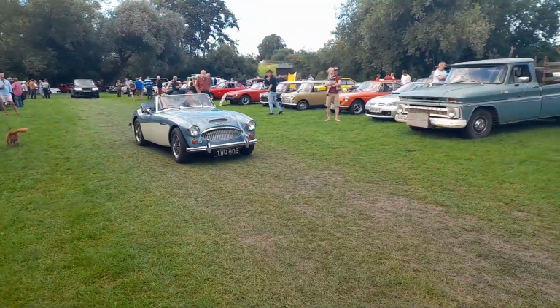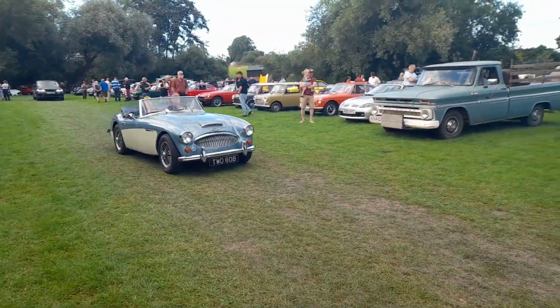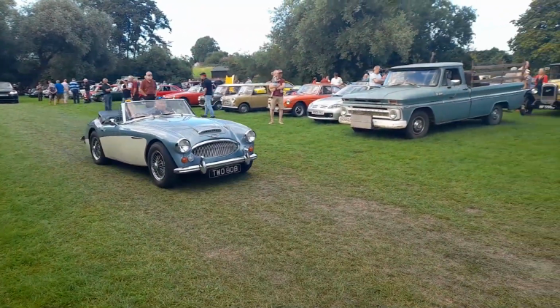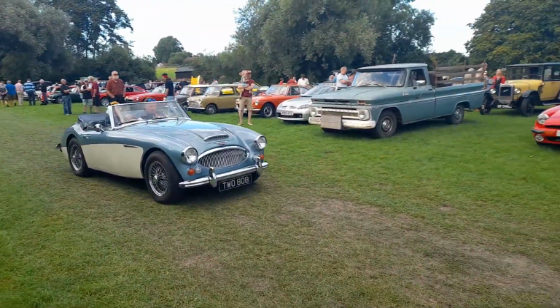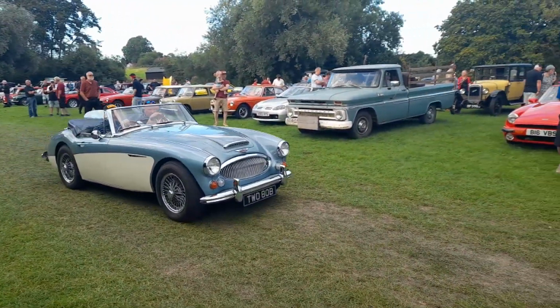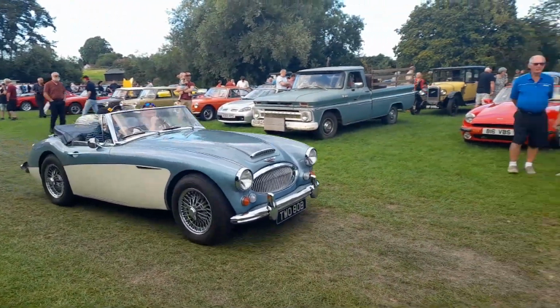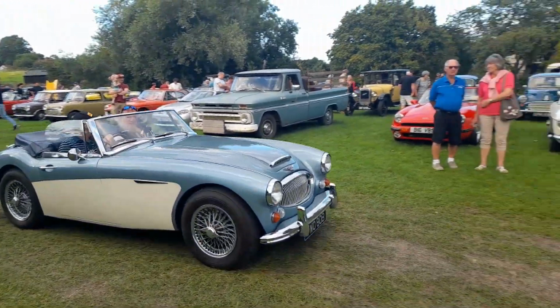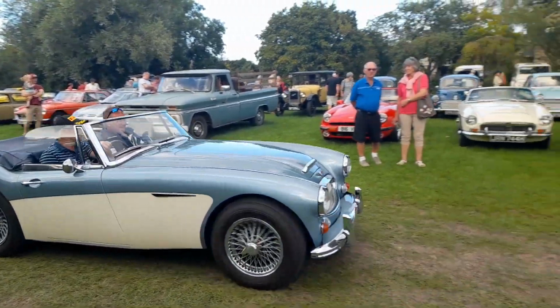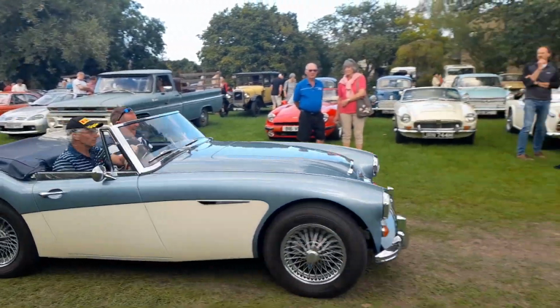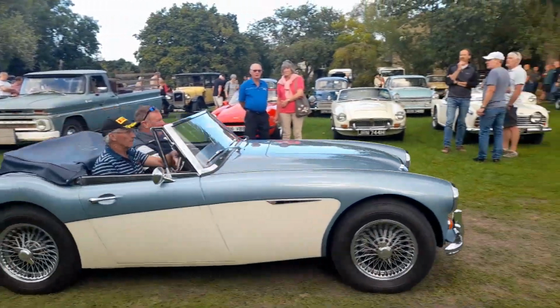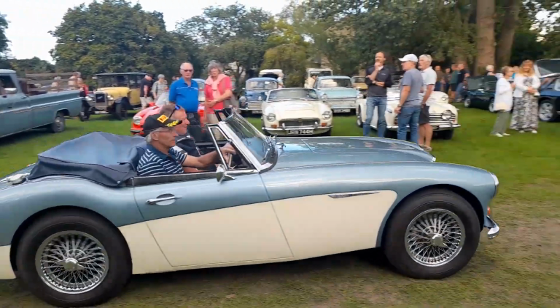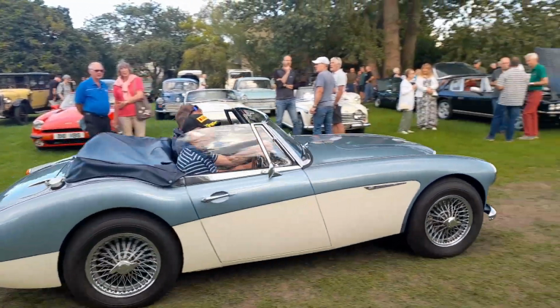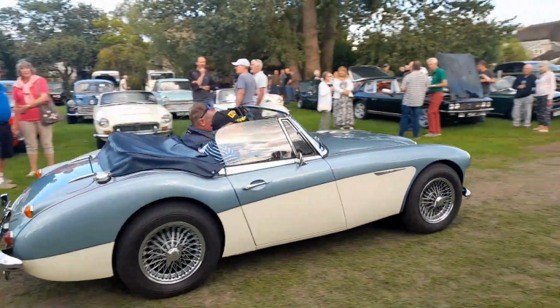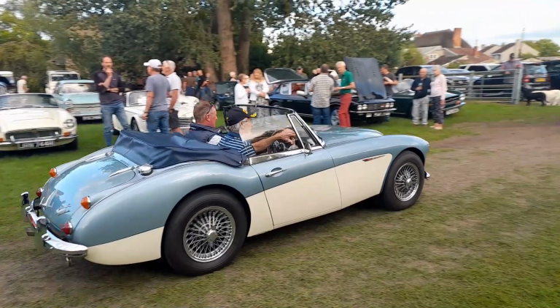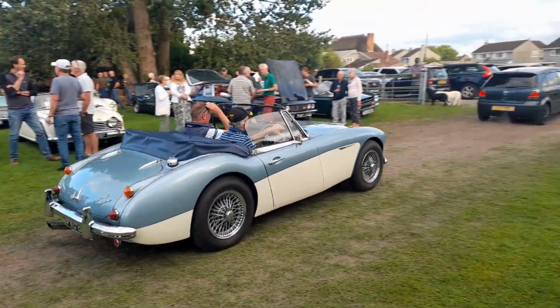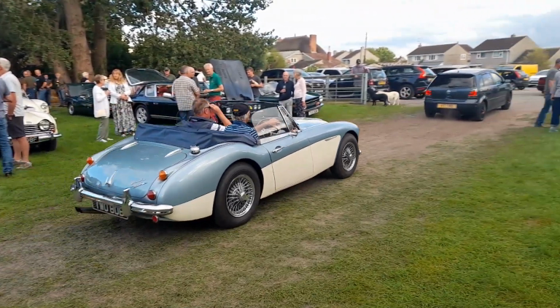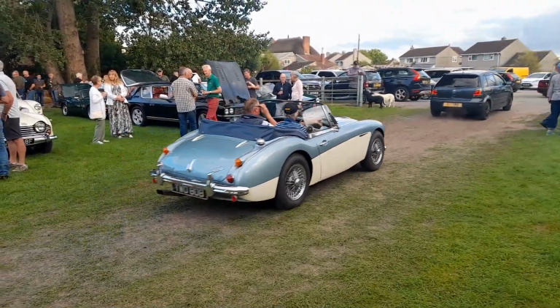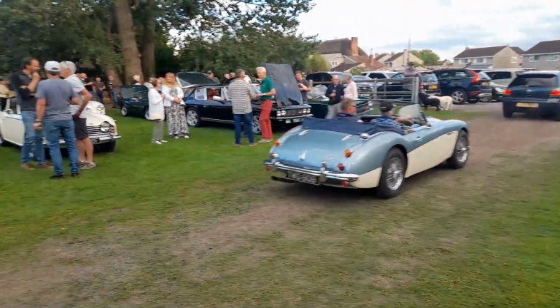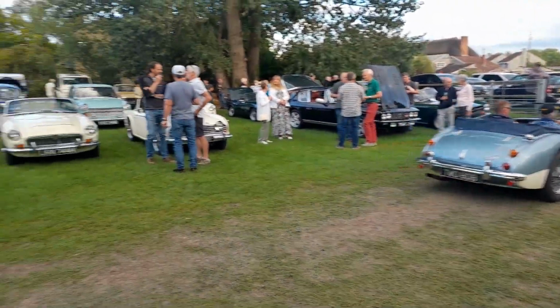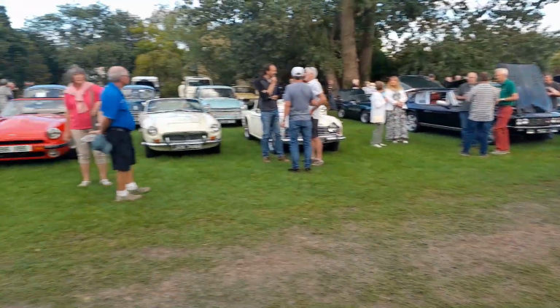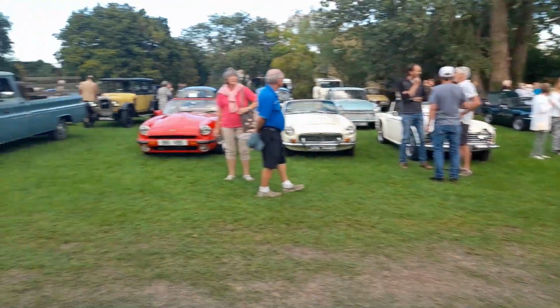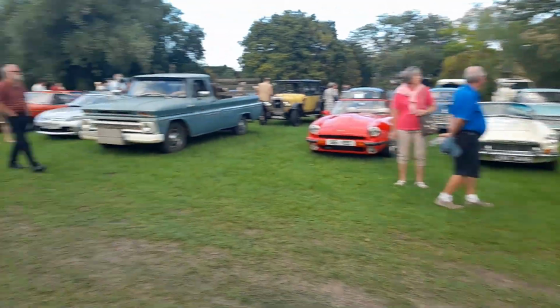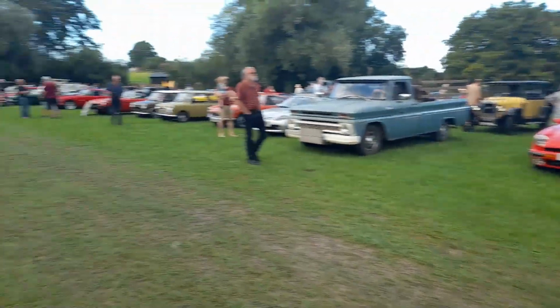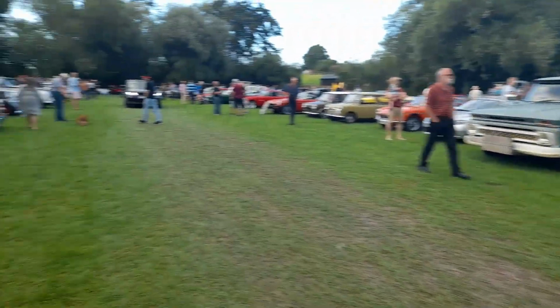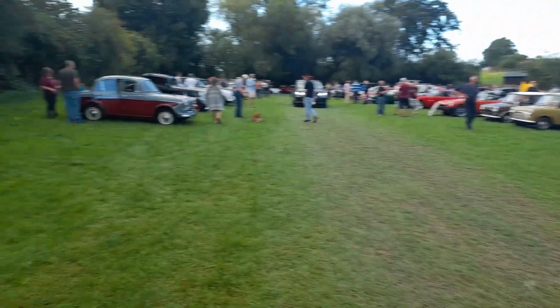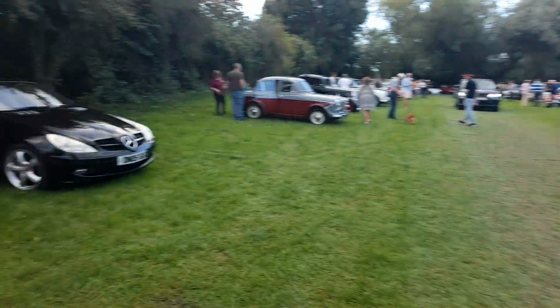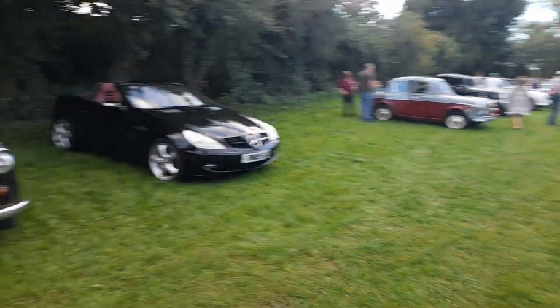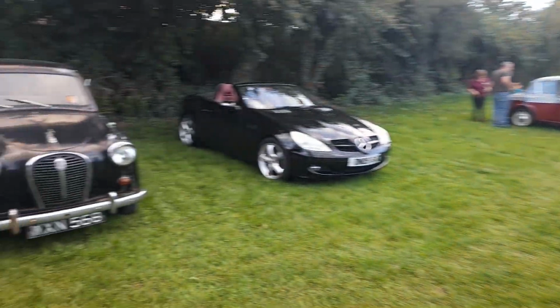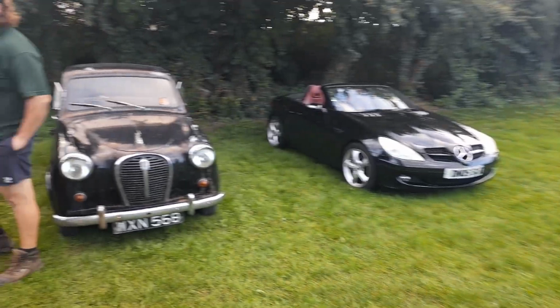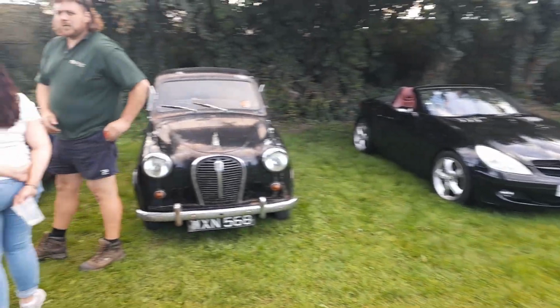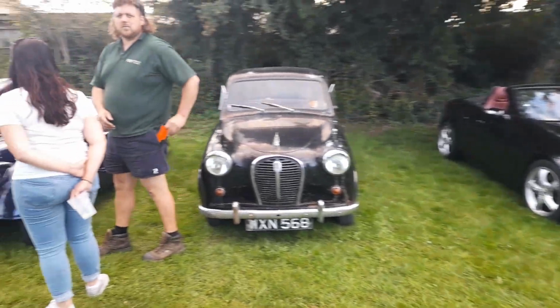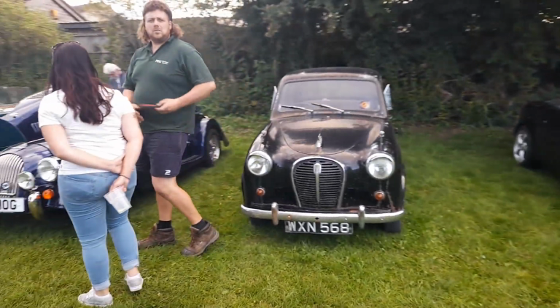Nice Austin Healey 3000 just leaving. And we've got a nice Austin A35.